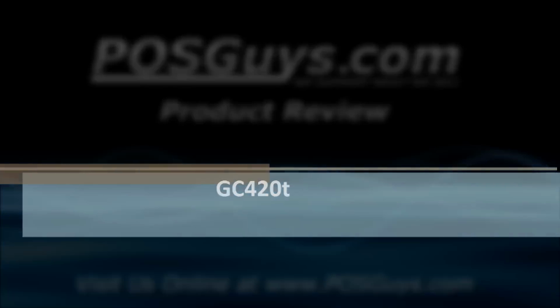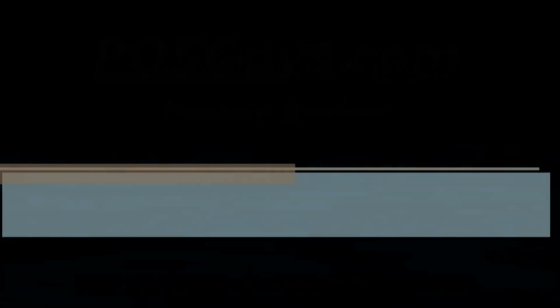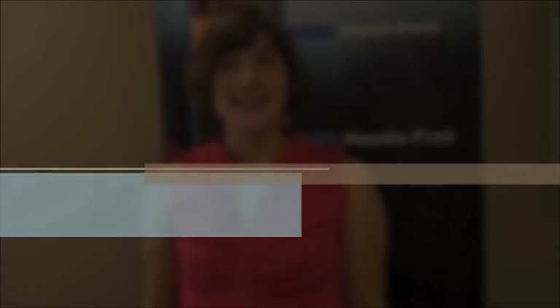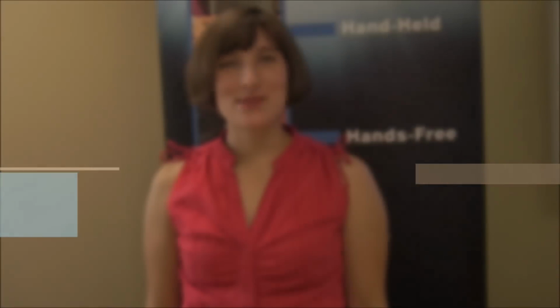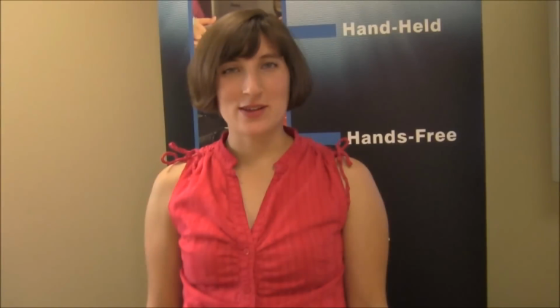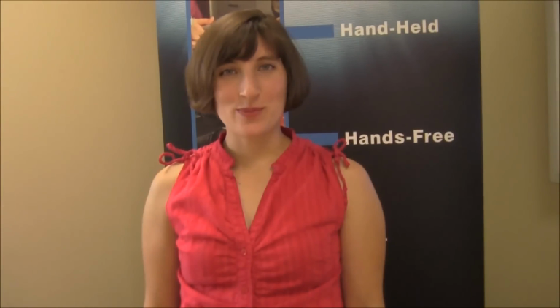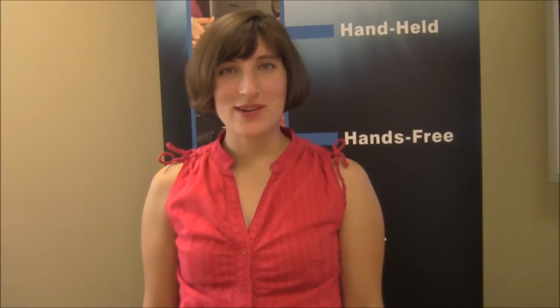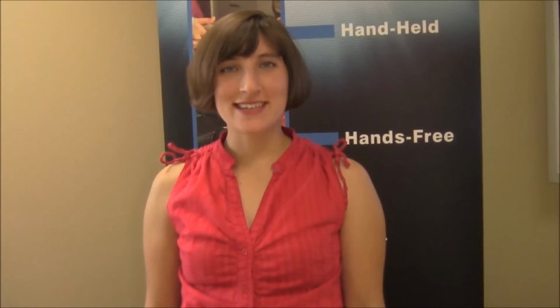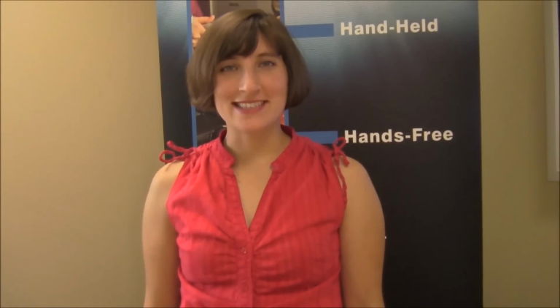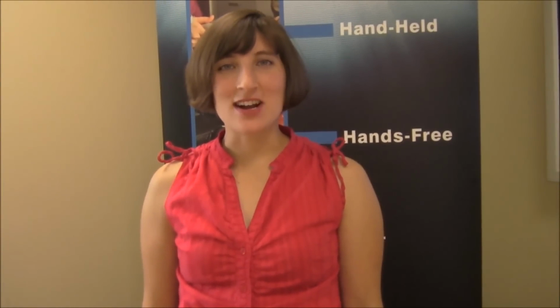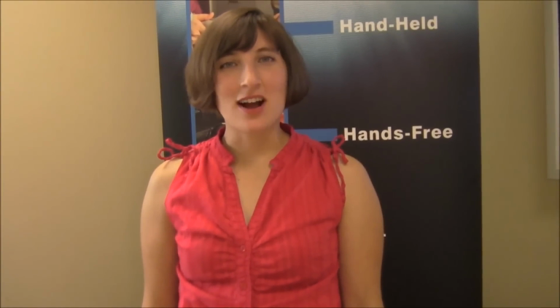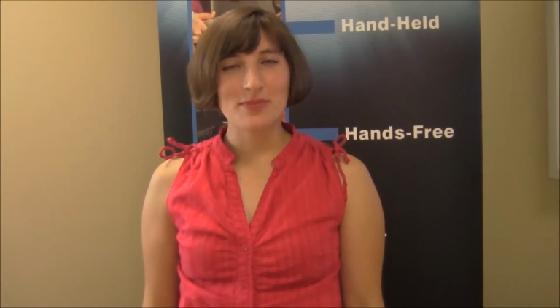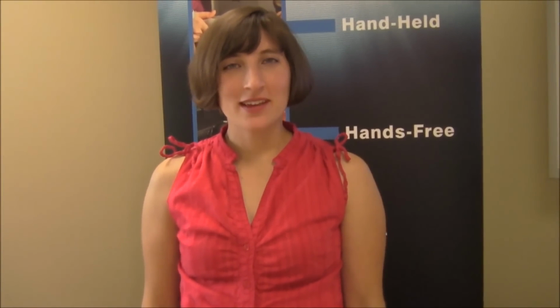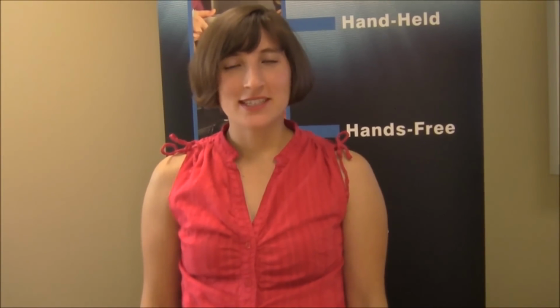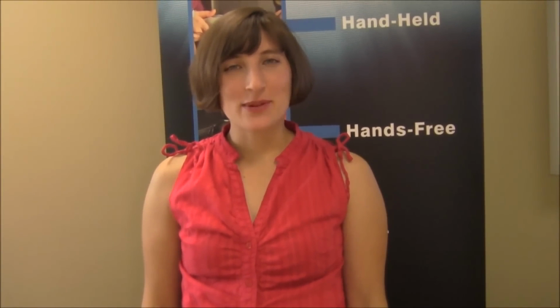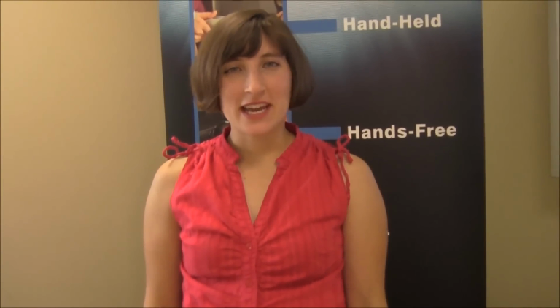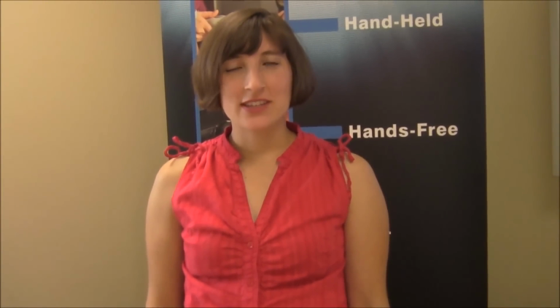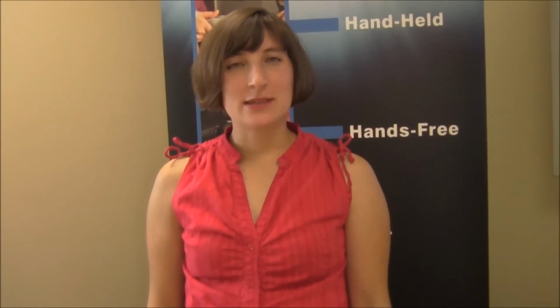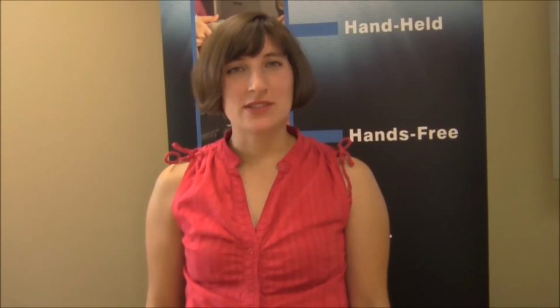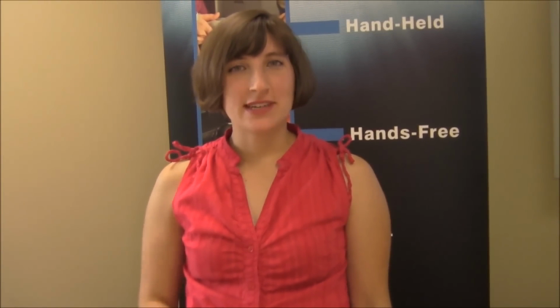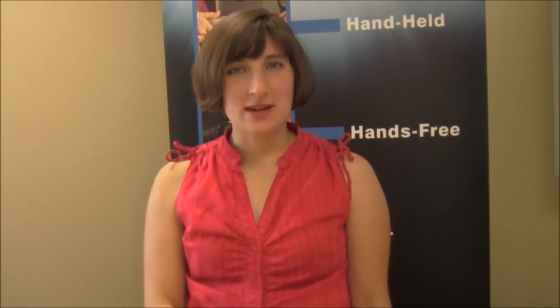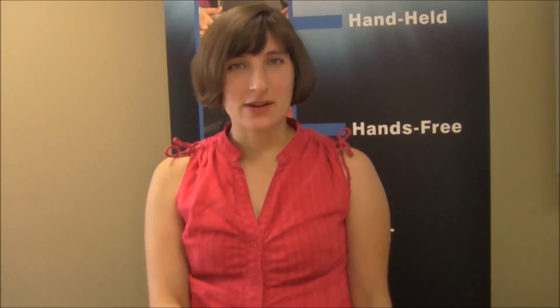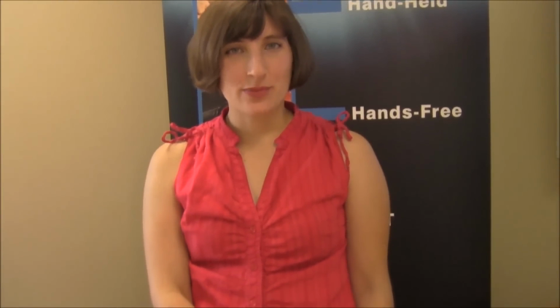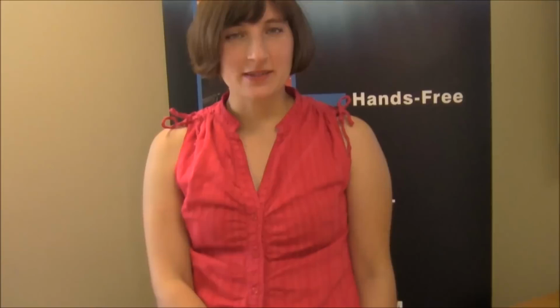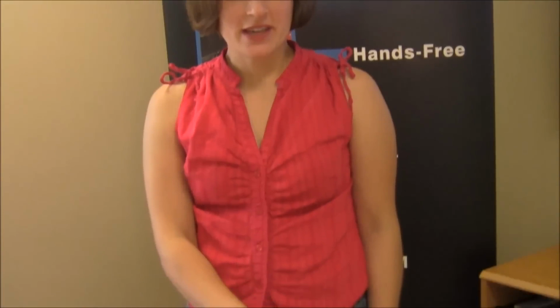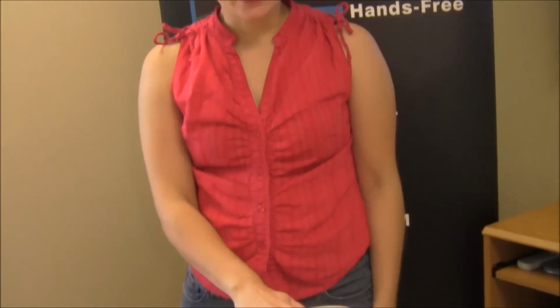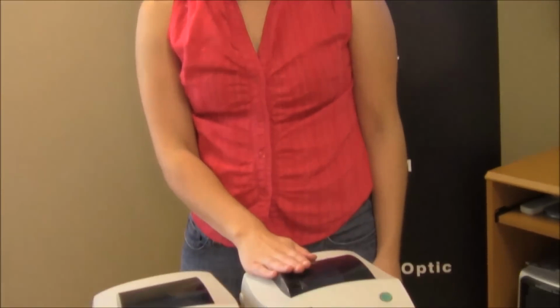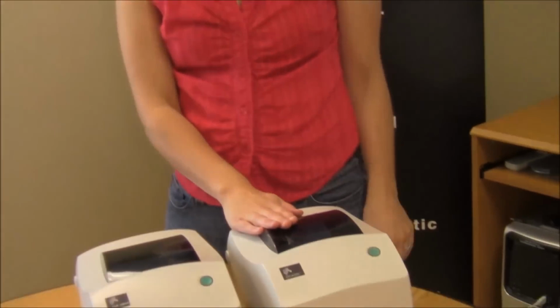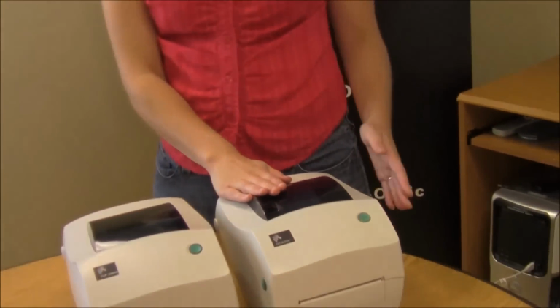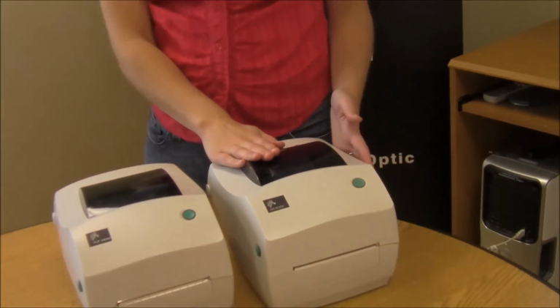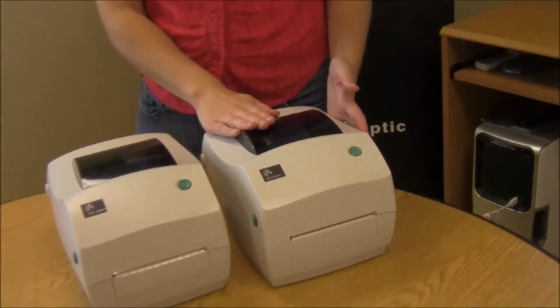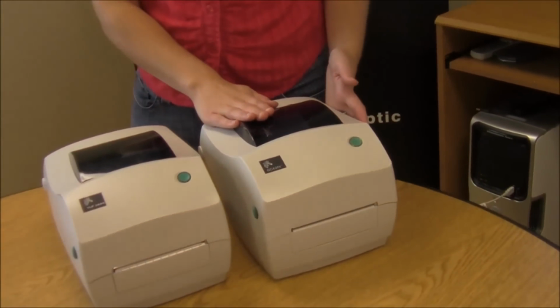Hi, it's Camille with POSGuys.com. Today we're taking a look at Zebra's new desktop barcode printer, the GC420T.